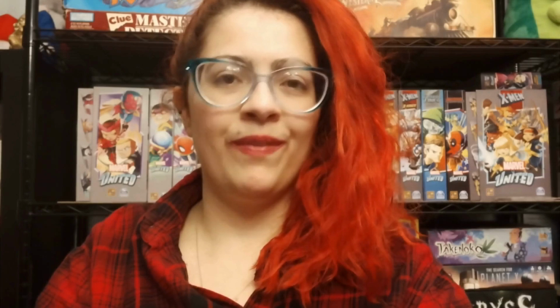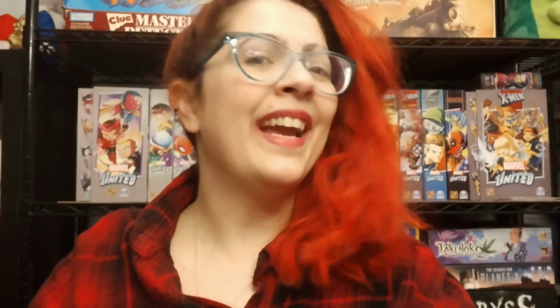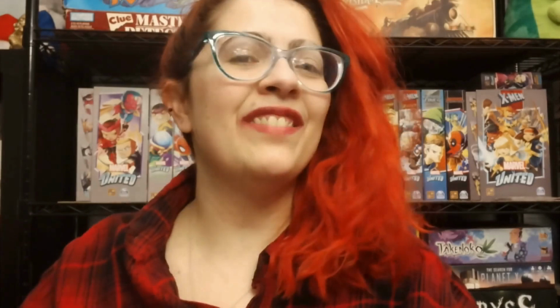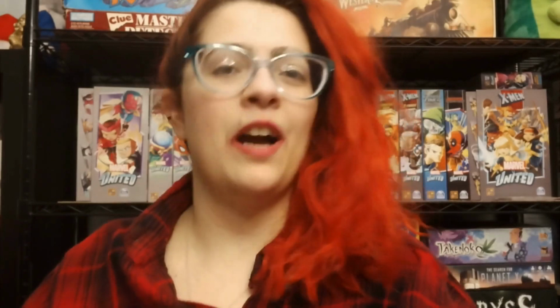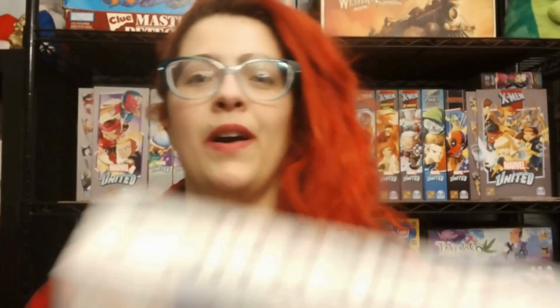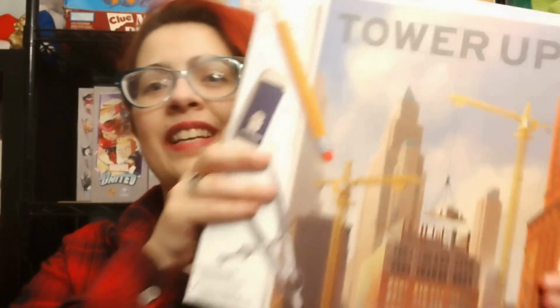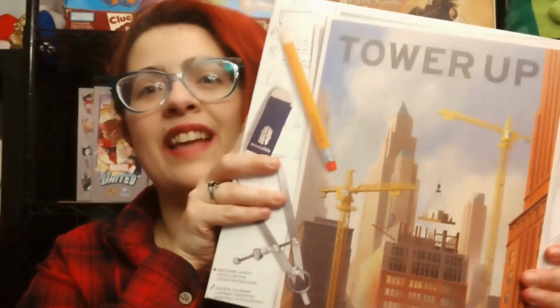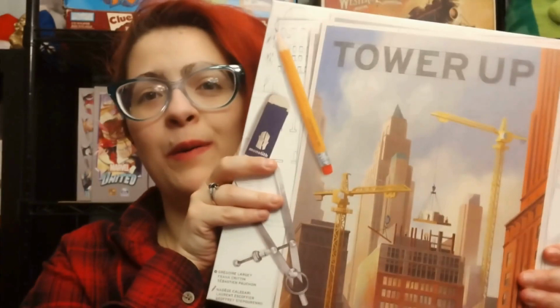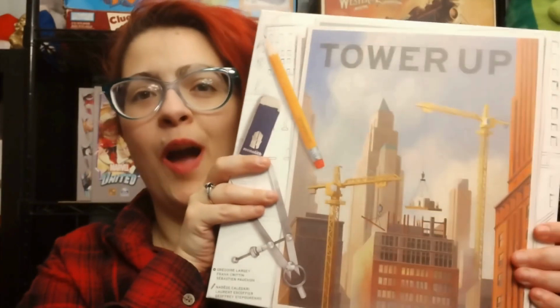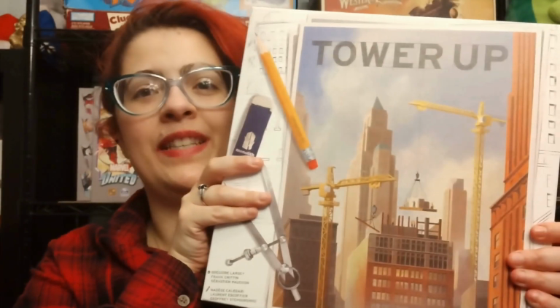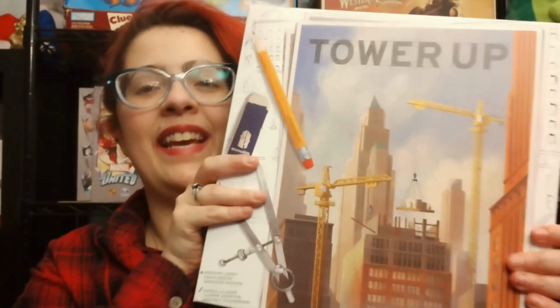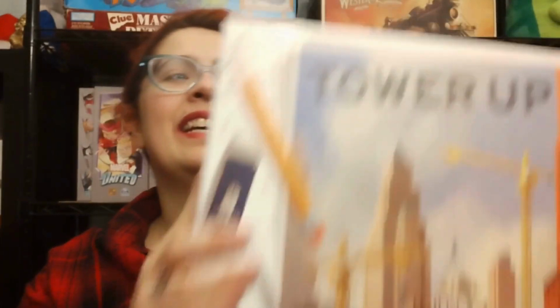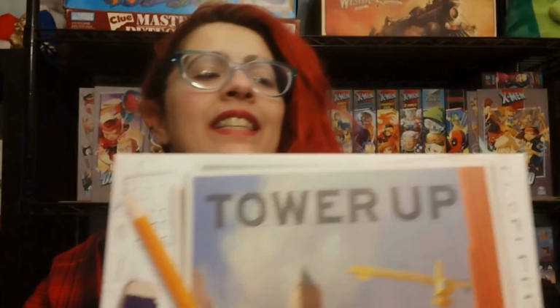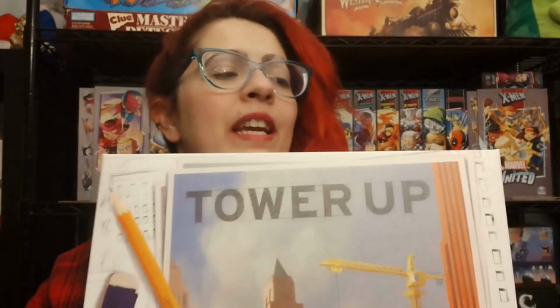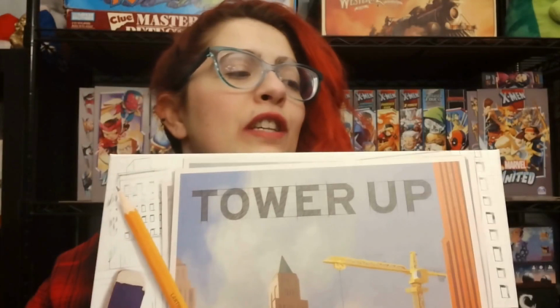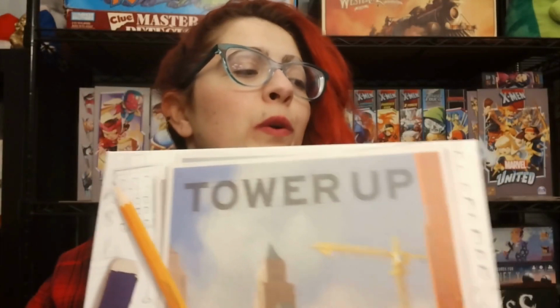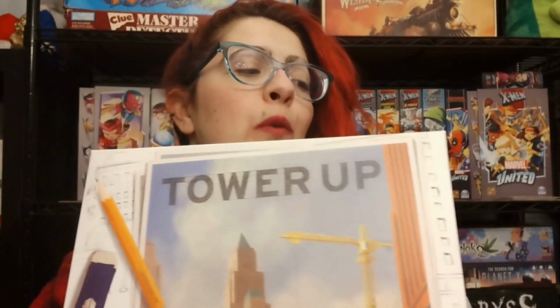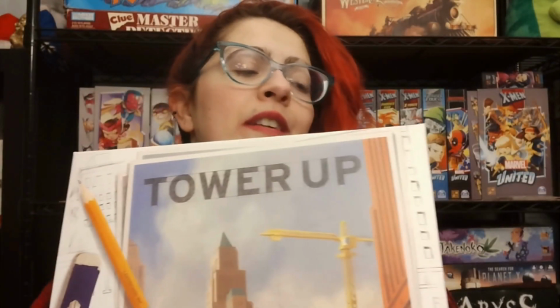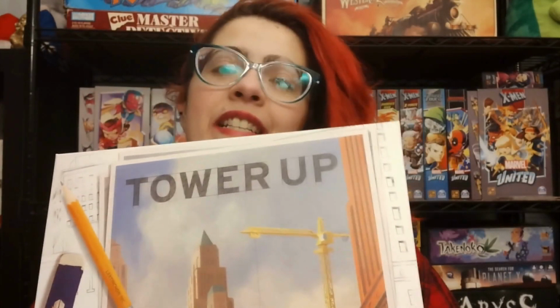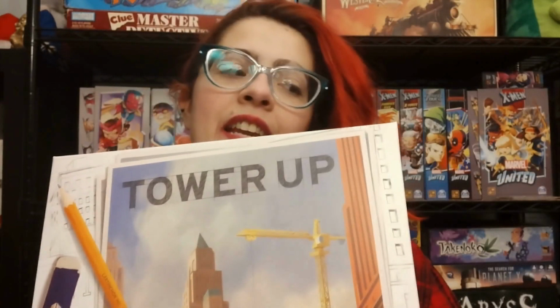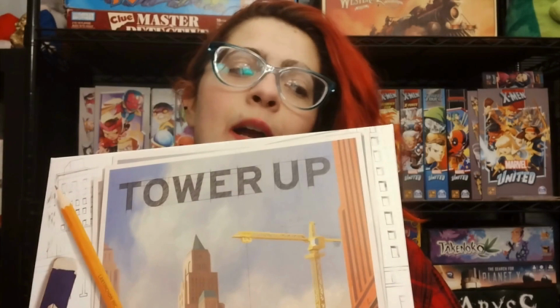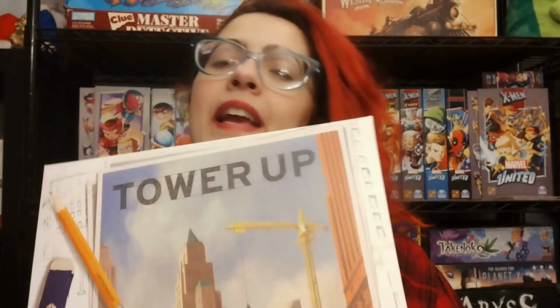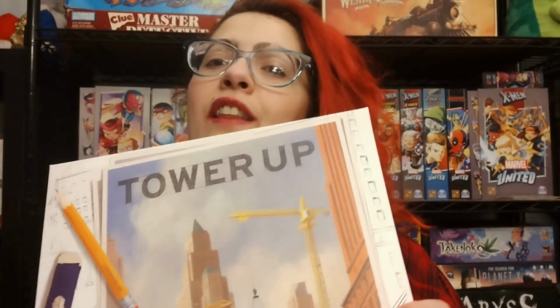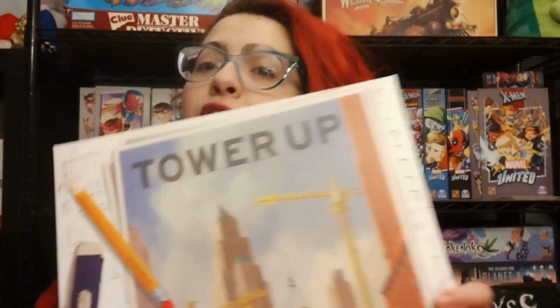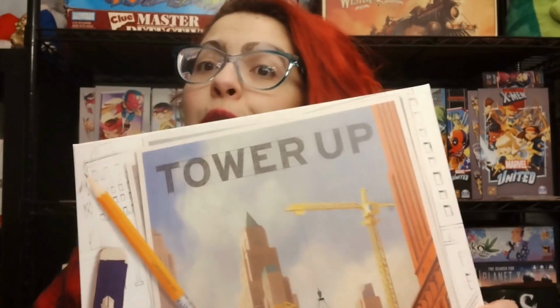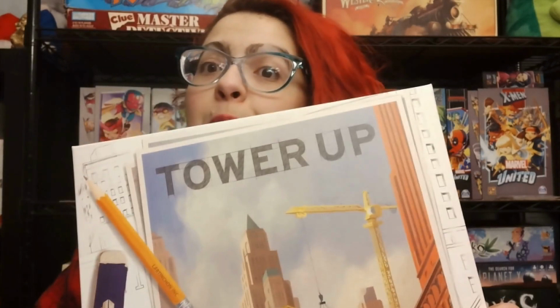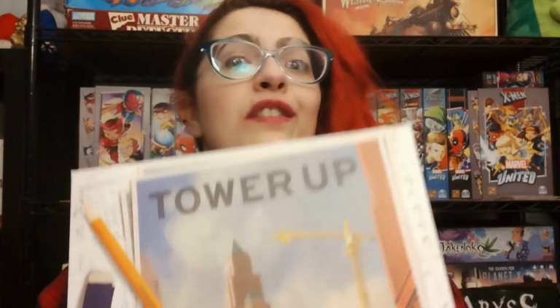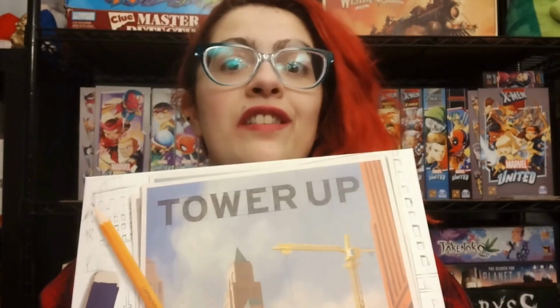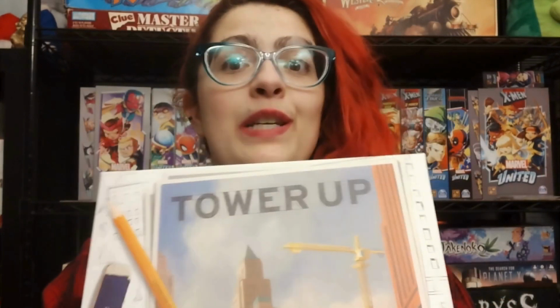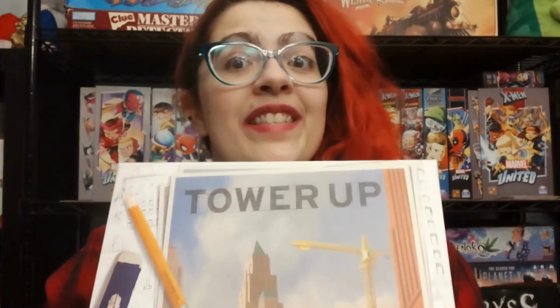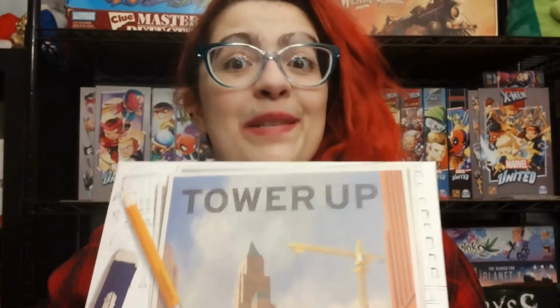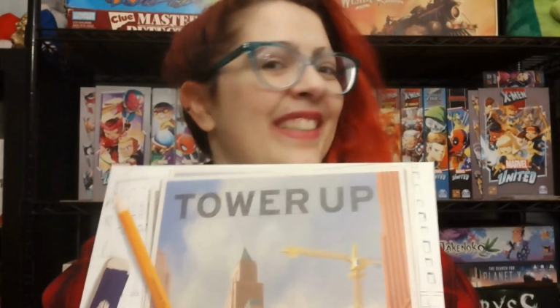Hey gamers! Unboxing Tower Up today. This game is for two to four players, ages eight and up, and 30 to 45 minutes. So let's see what's inside the box!